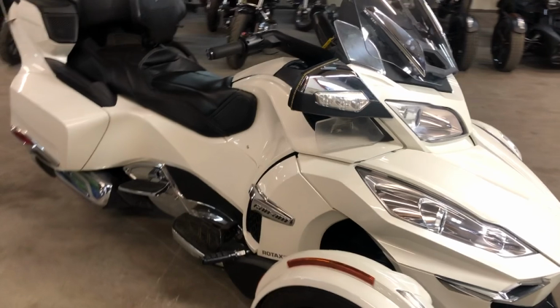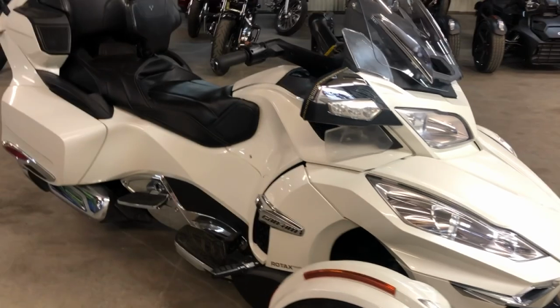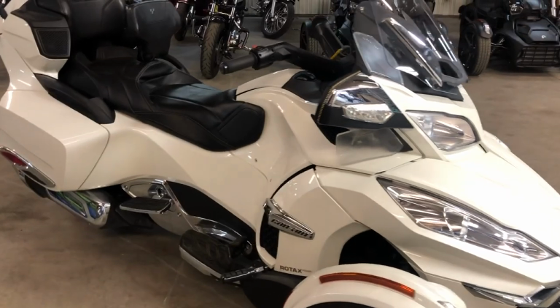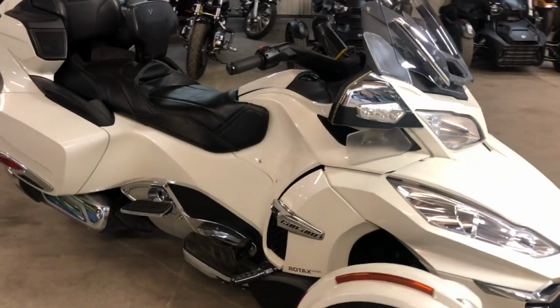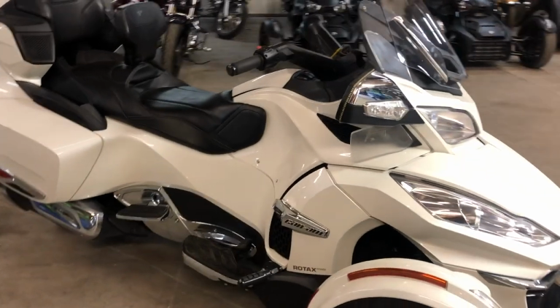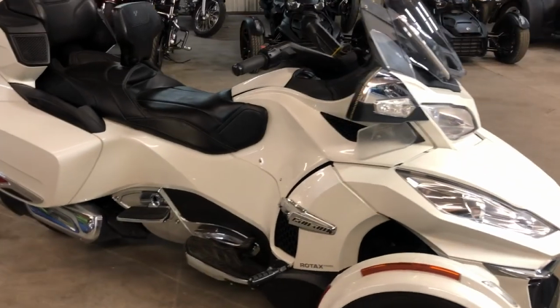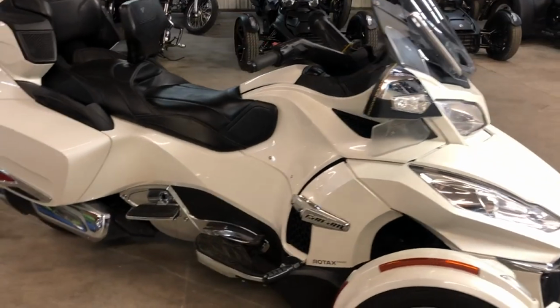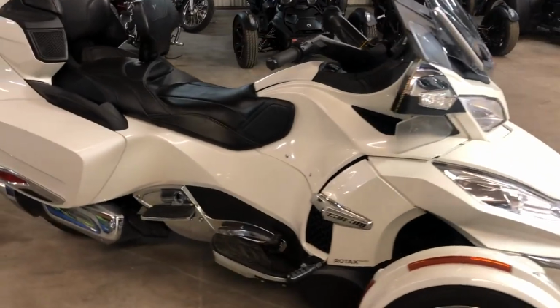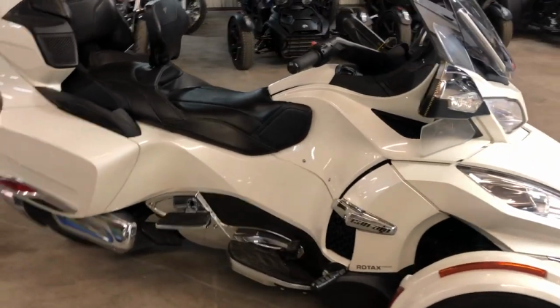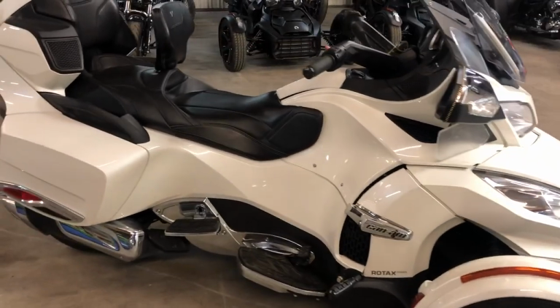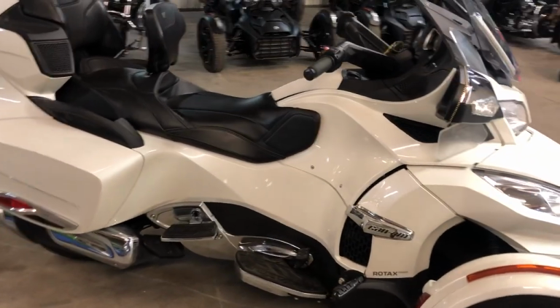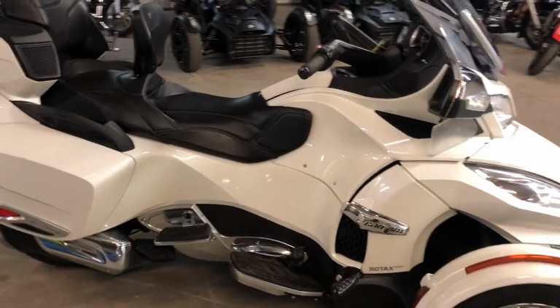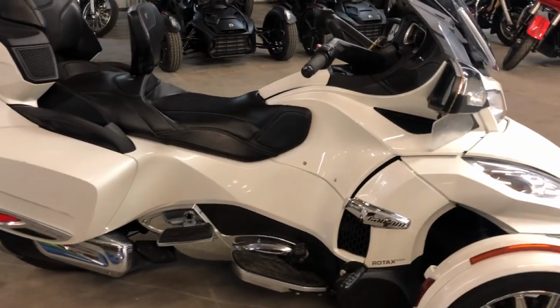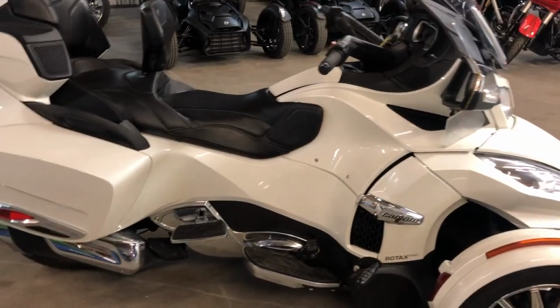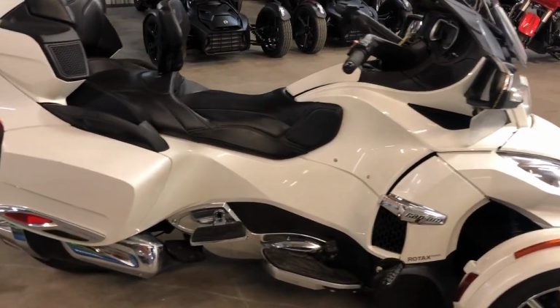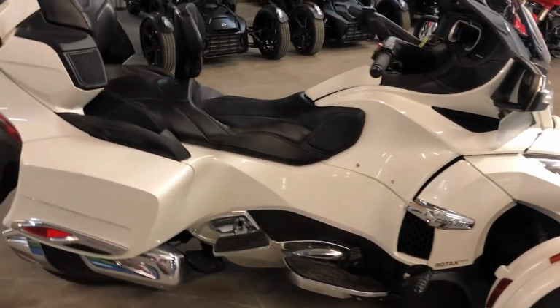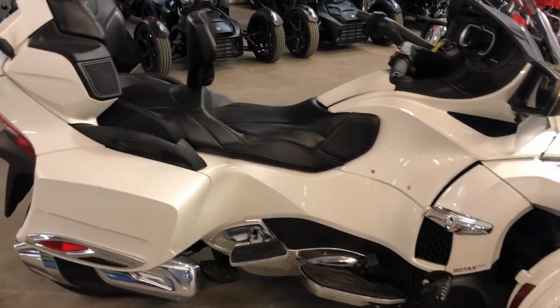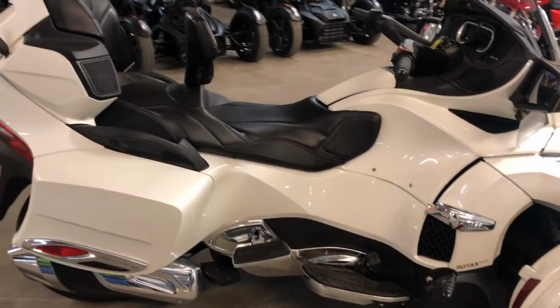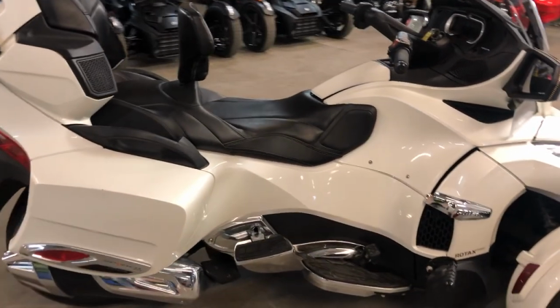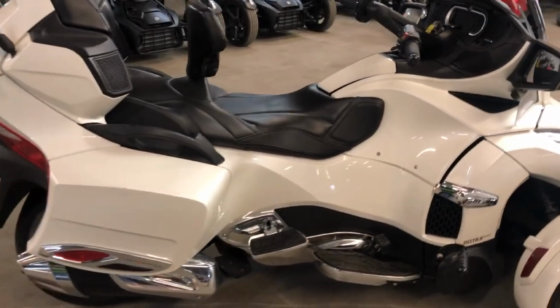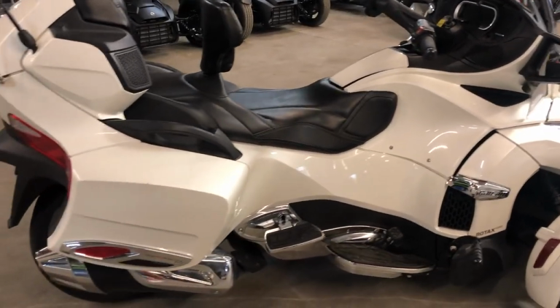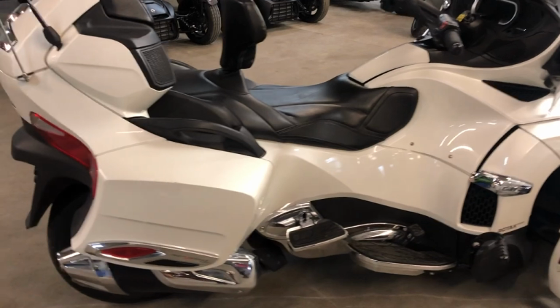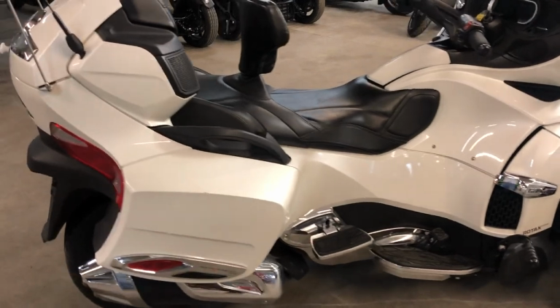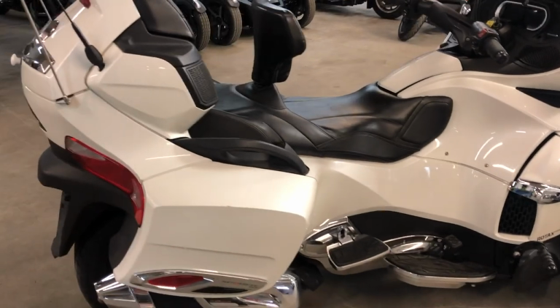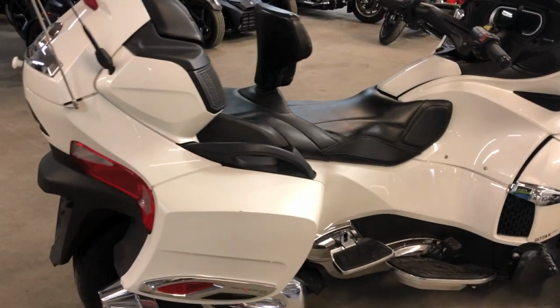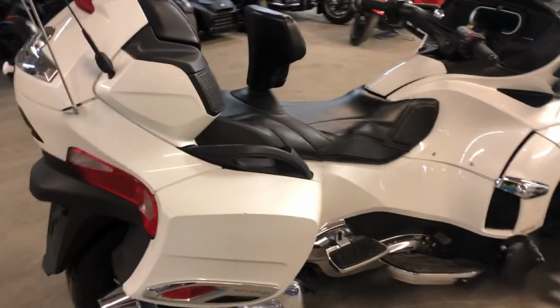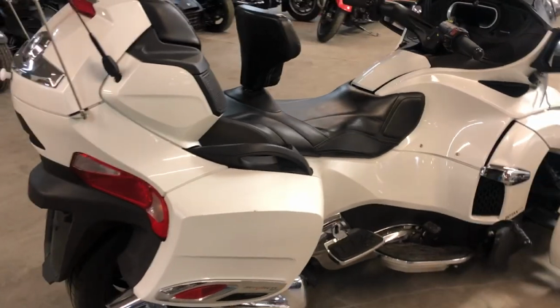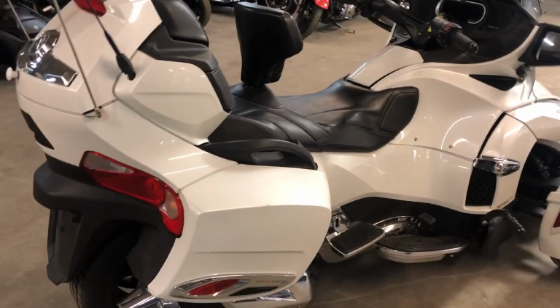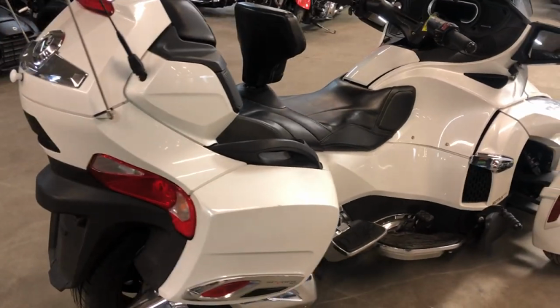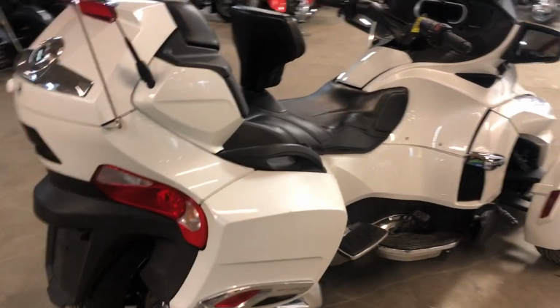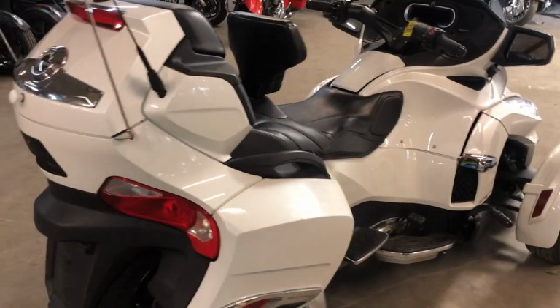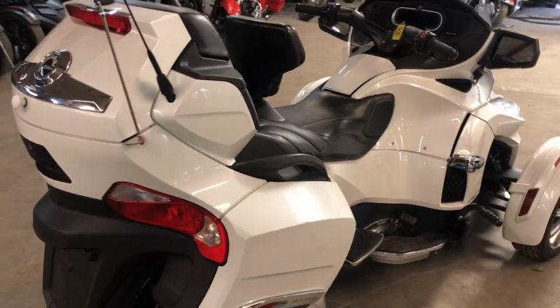Don't let the miles scare you on this one. This Spyder's clean. Pearl White Paint shines like new. Chrome wheels shine like new. Stereo with four speakers. Bluetooth plays loud and clear.